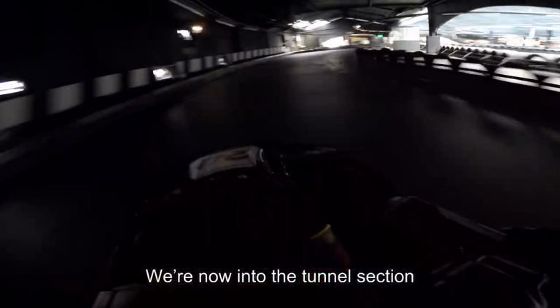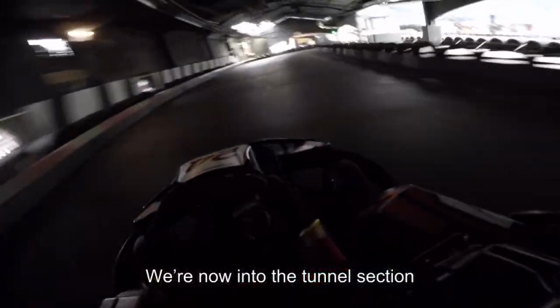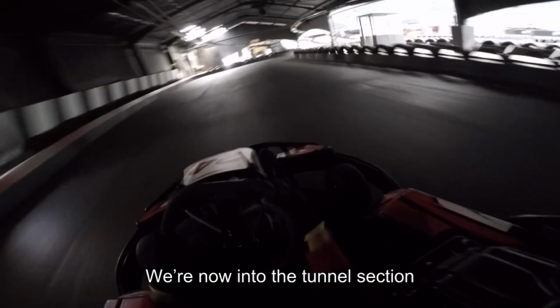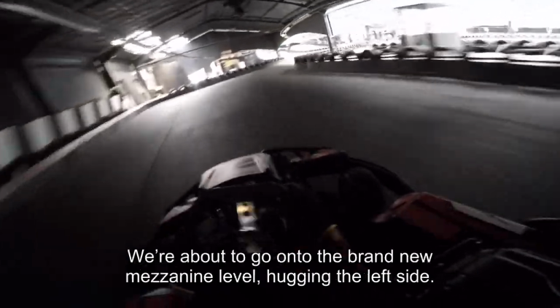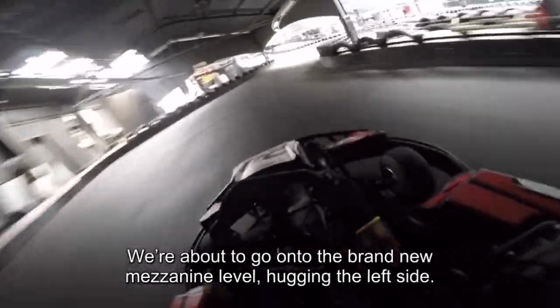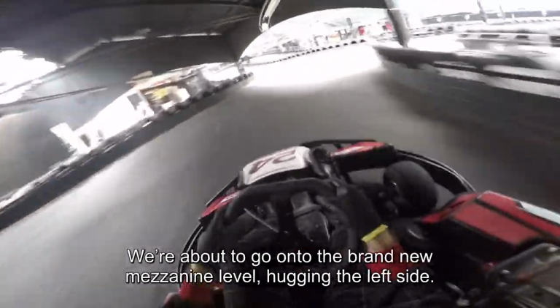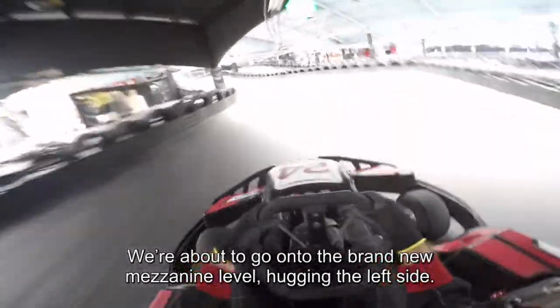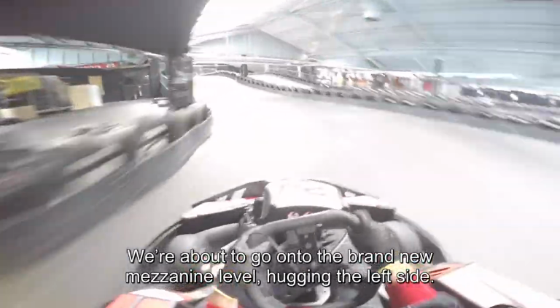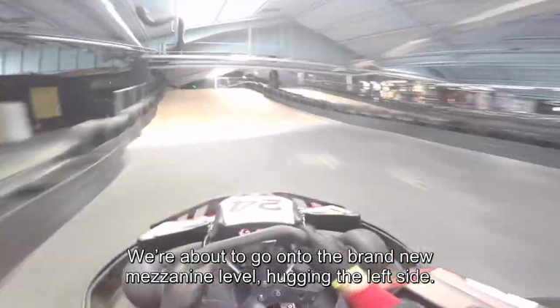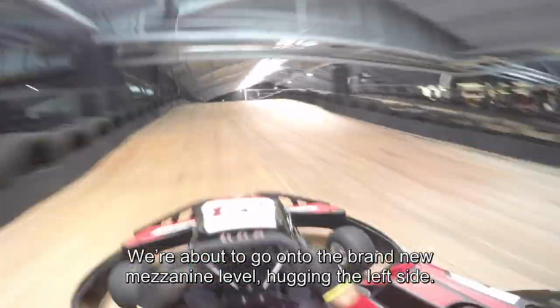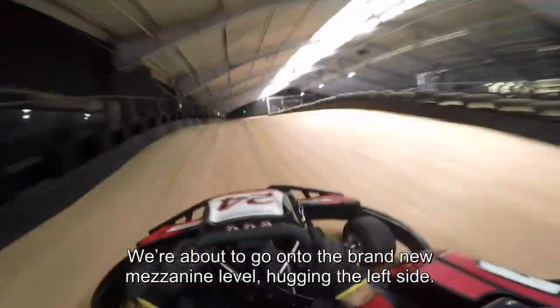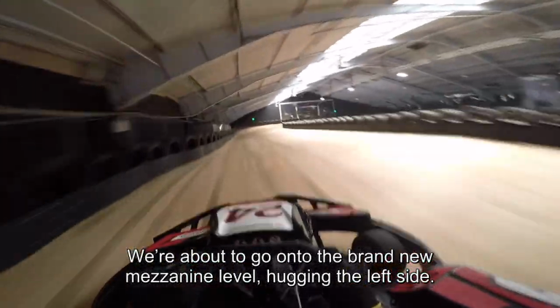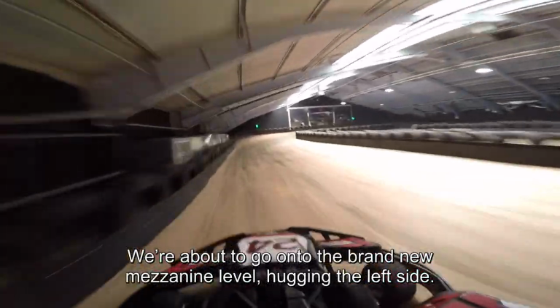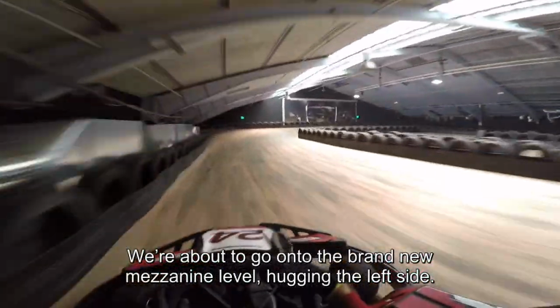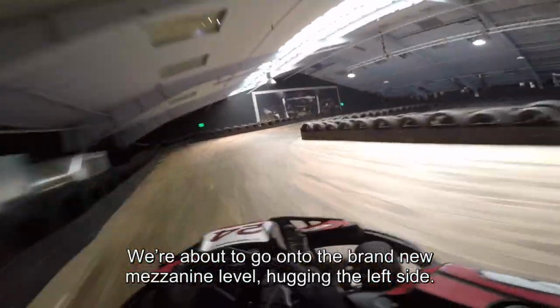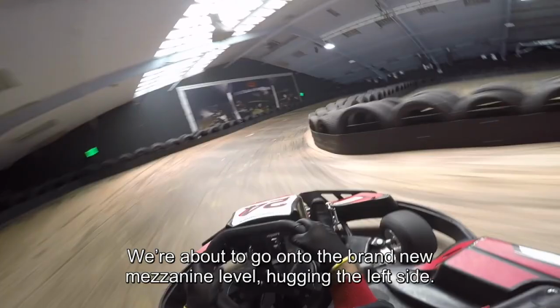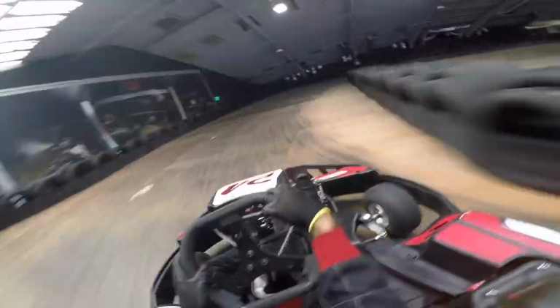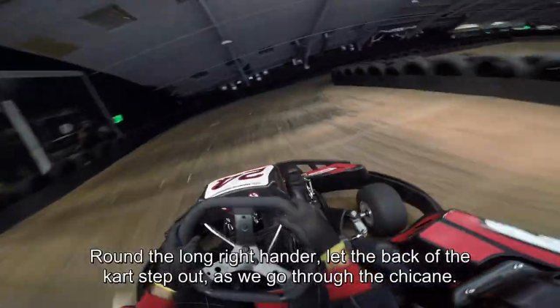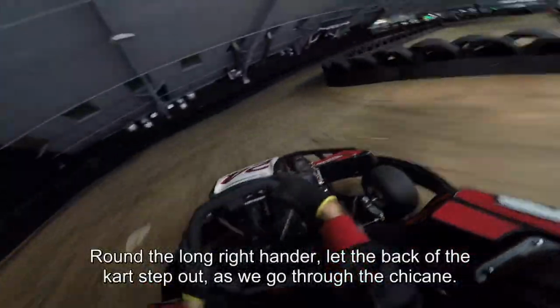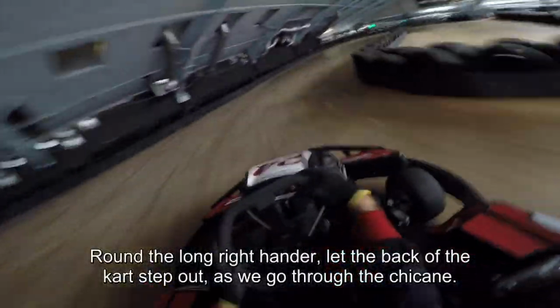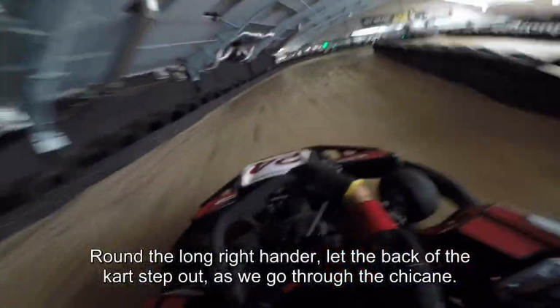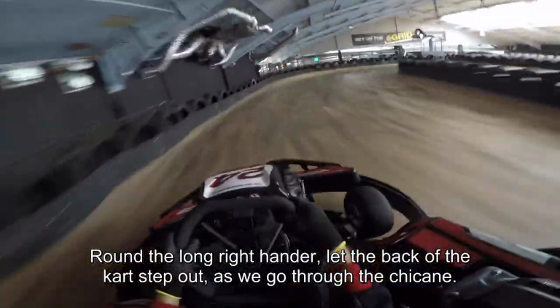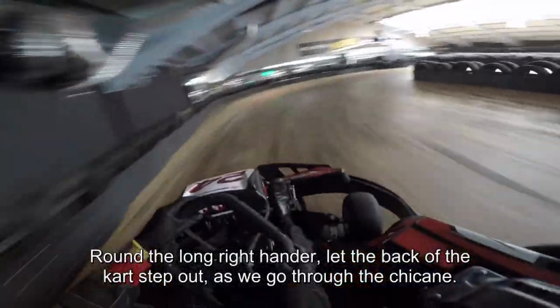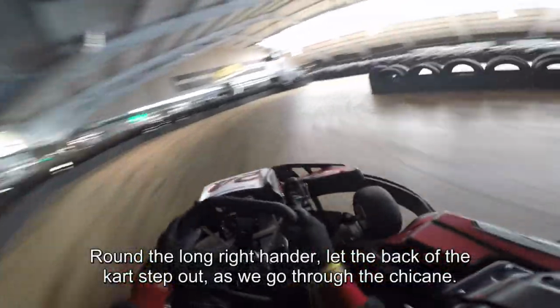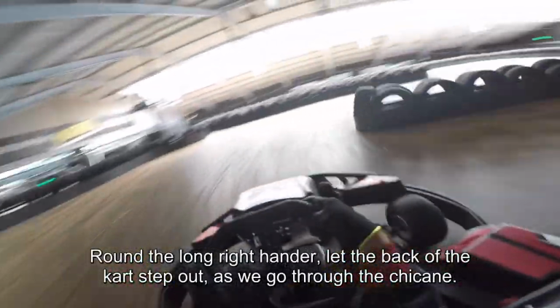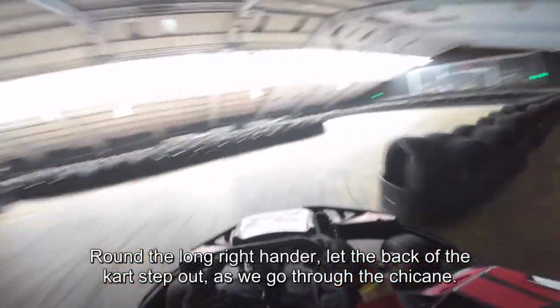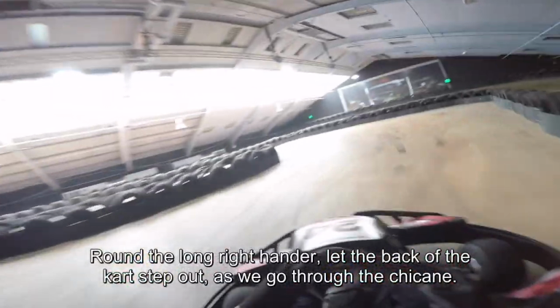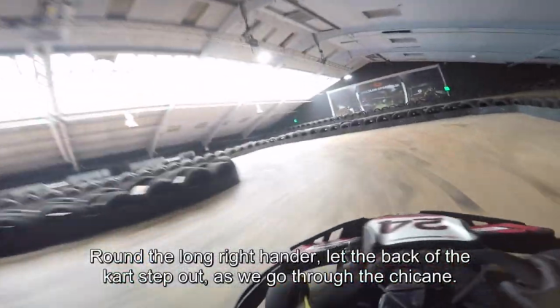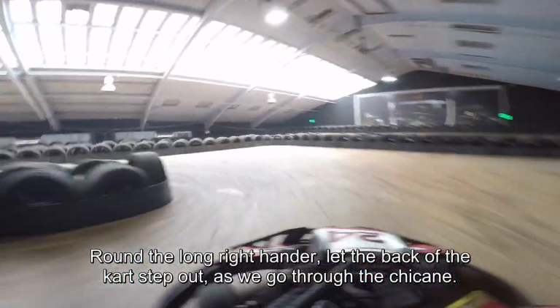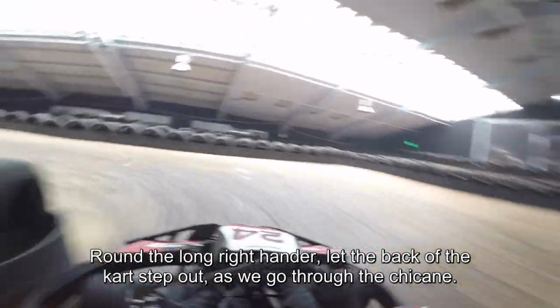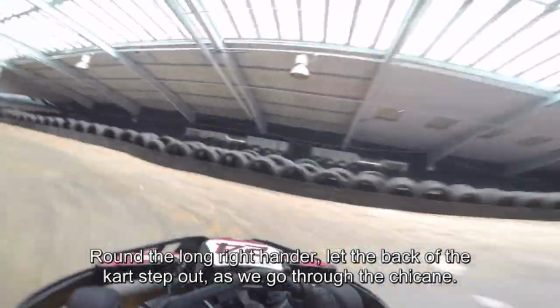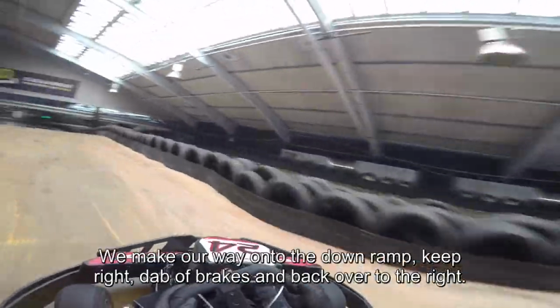We're now into the tunnel section and we're about to go up onto the brand new mezzanine level, hugging the left-hand side around the long right-hander. We let the back end of the kart step out as we go through the left-right chicane.